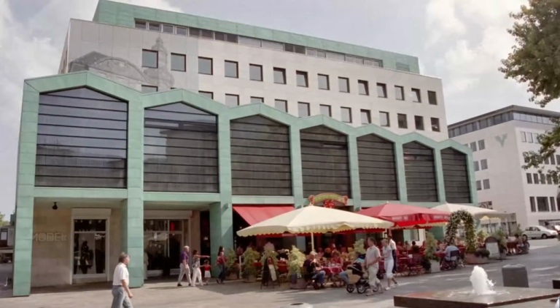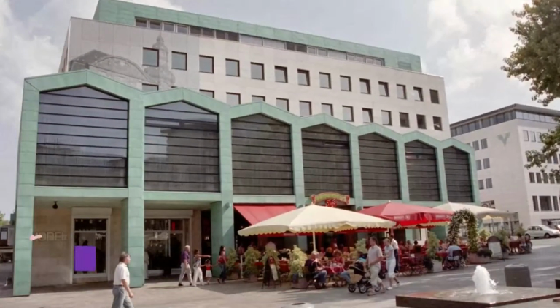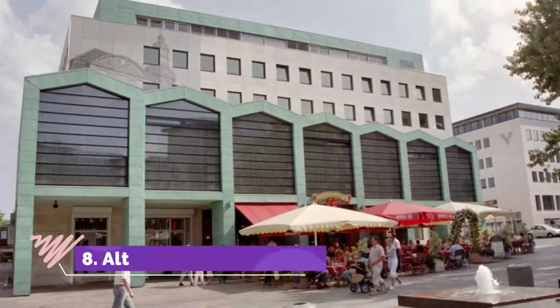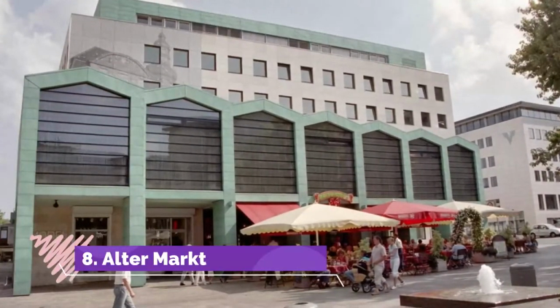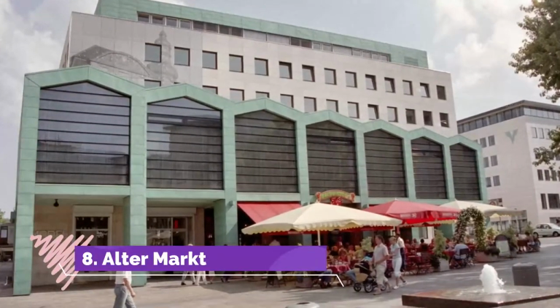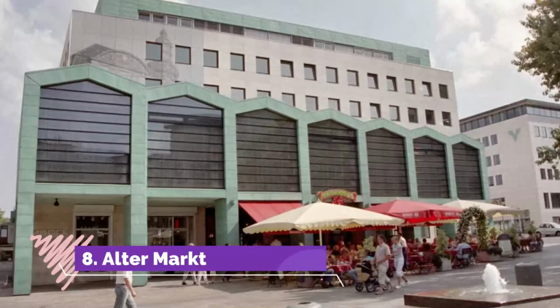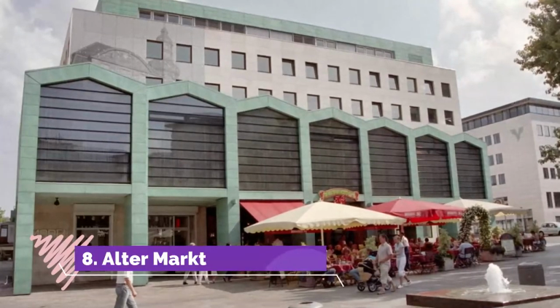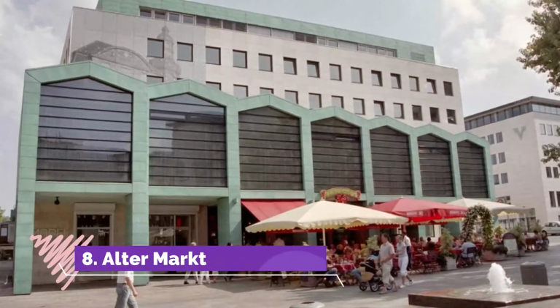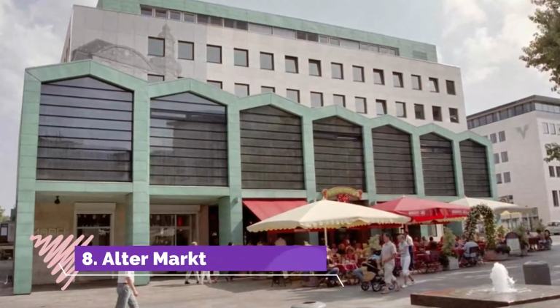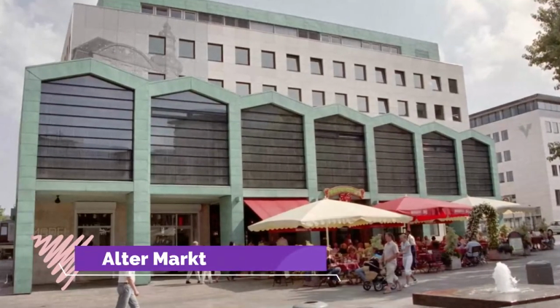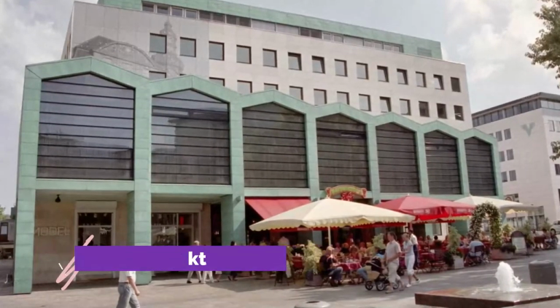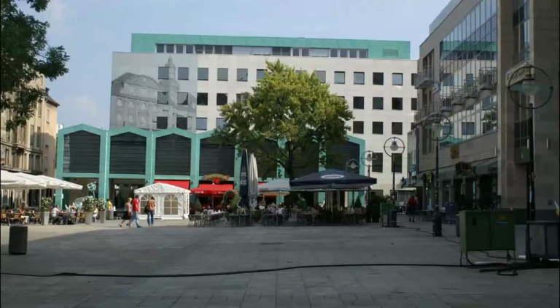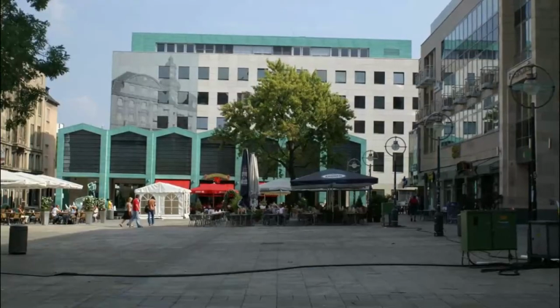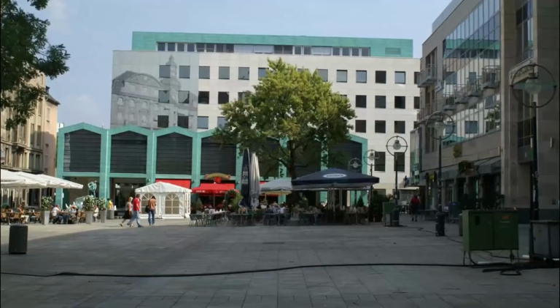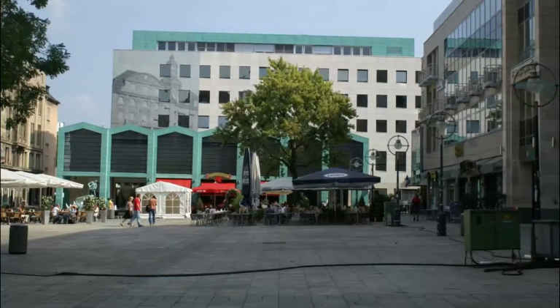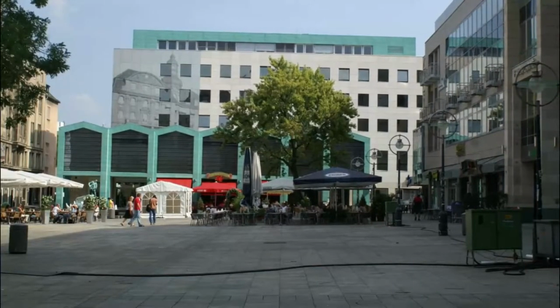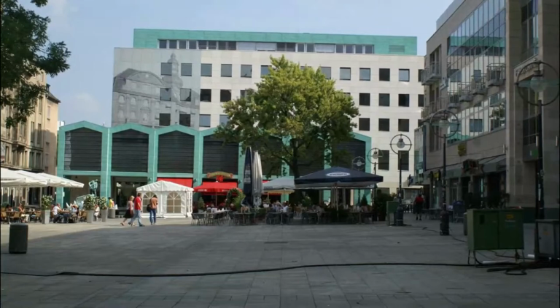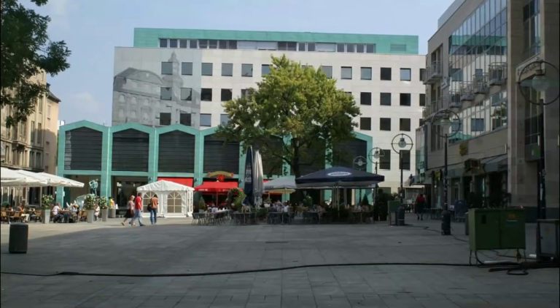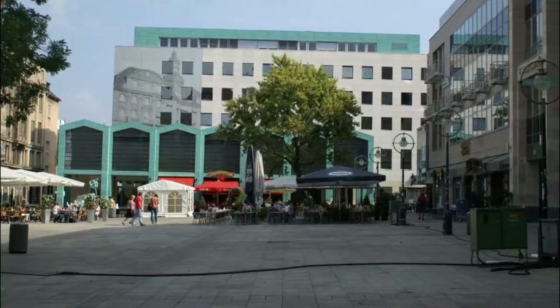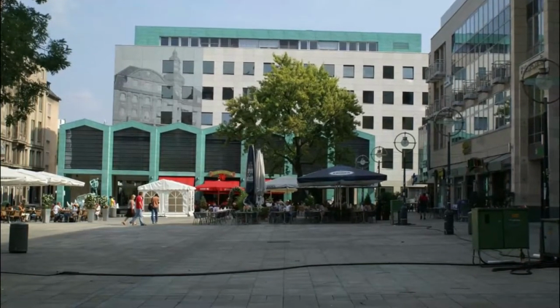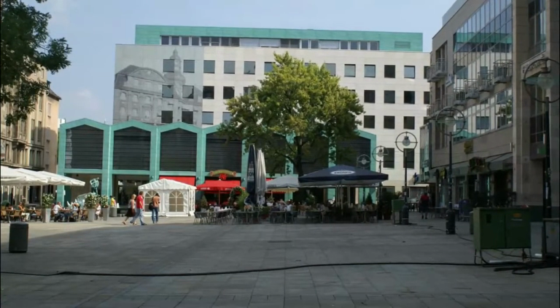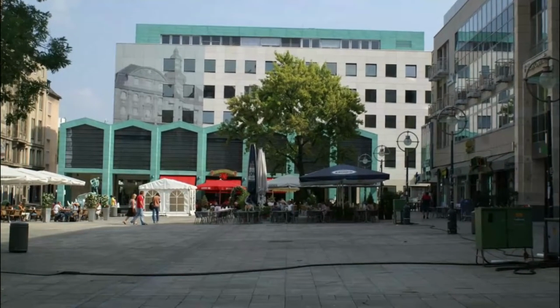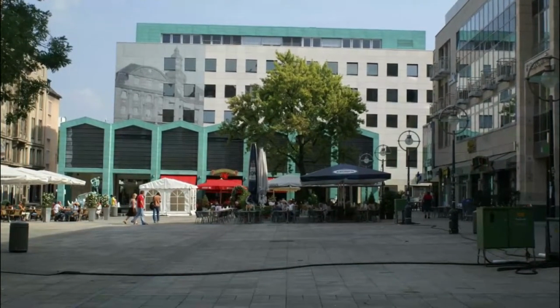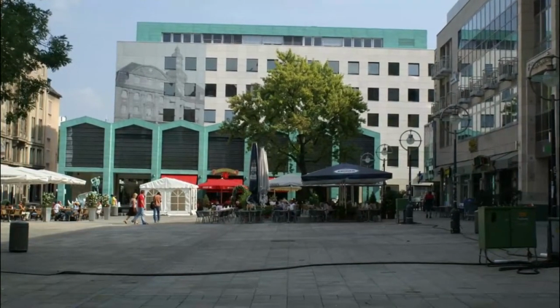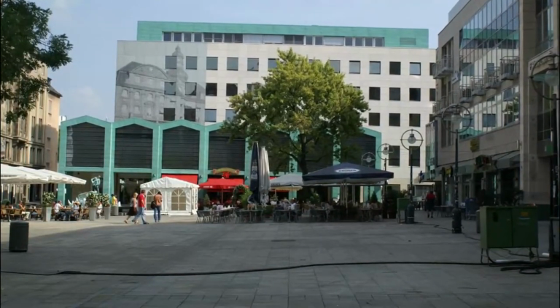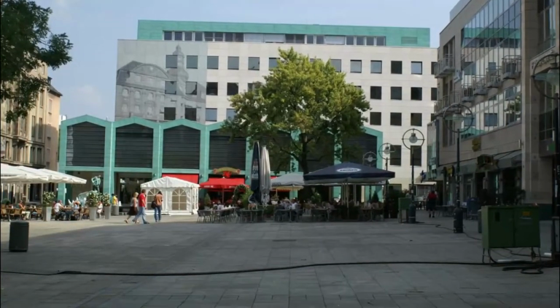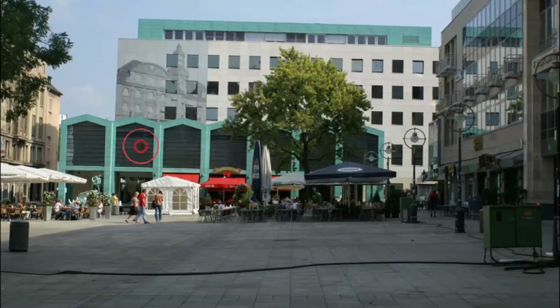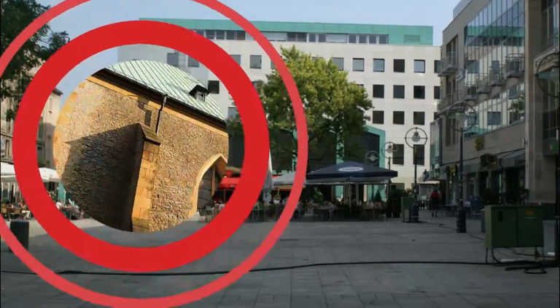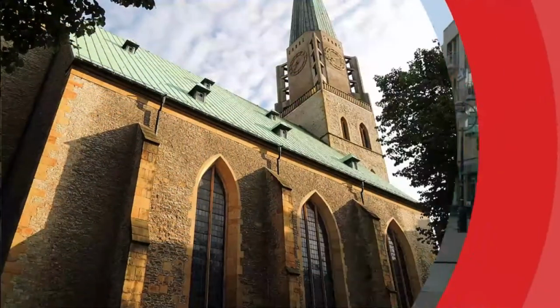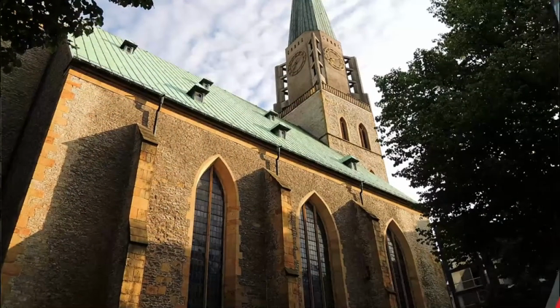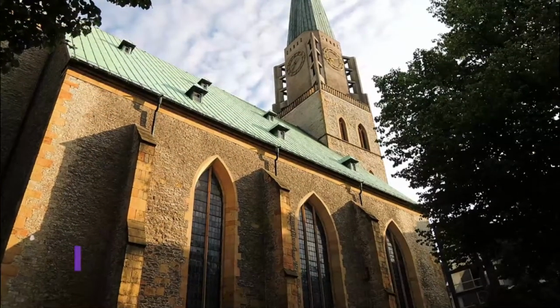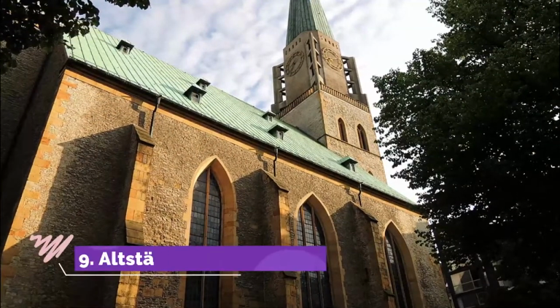Number eight: Alter Markt. Maybe the most picturesque spot in central Bielefeld is where the city's market traded until 1903. This compact square is framed by lovingly restored Renaissance gabled houses once owned by burghers.